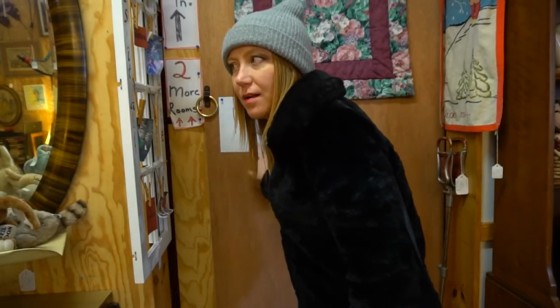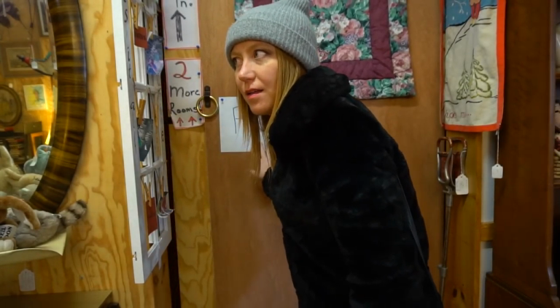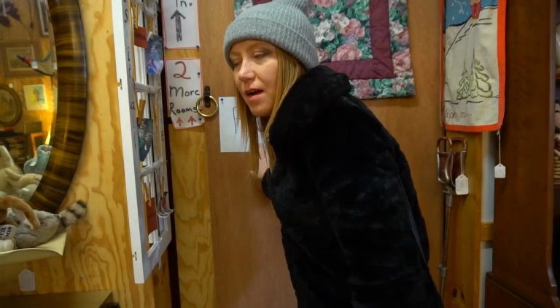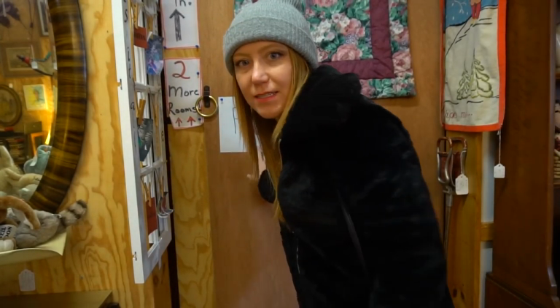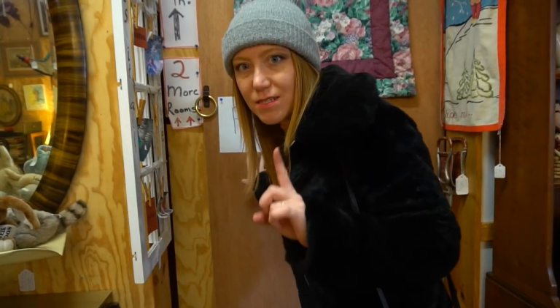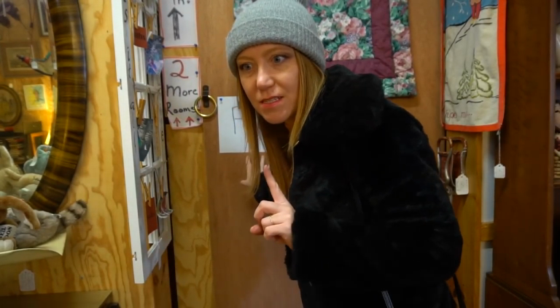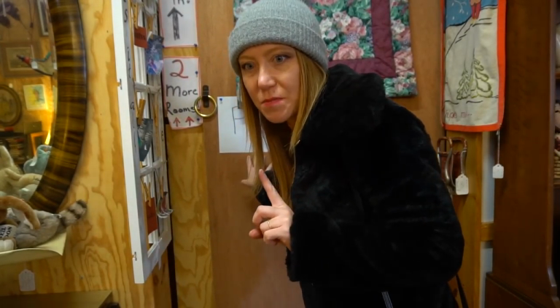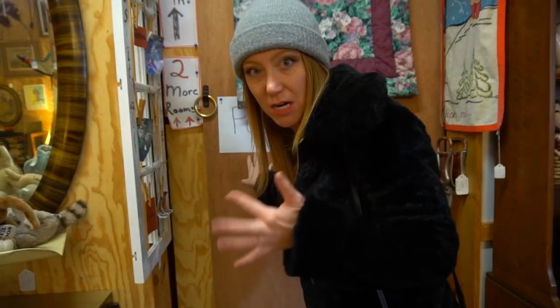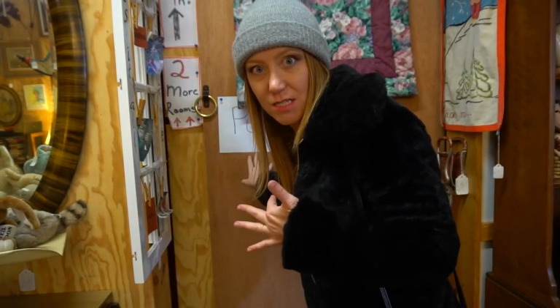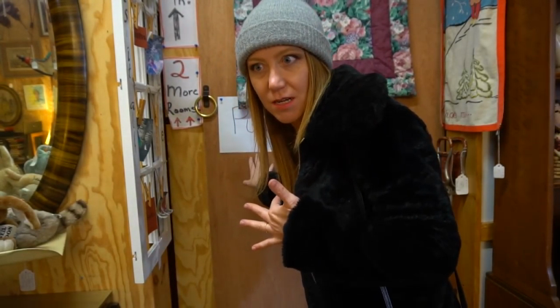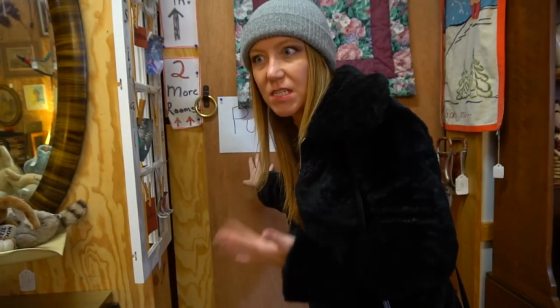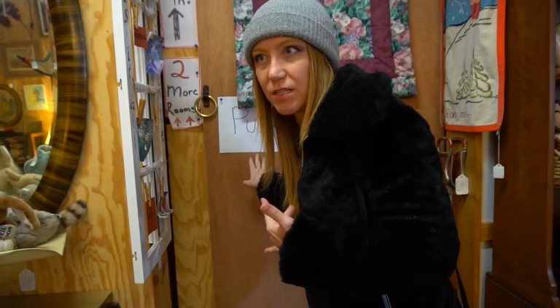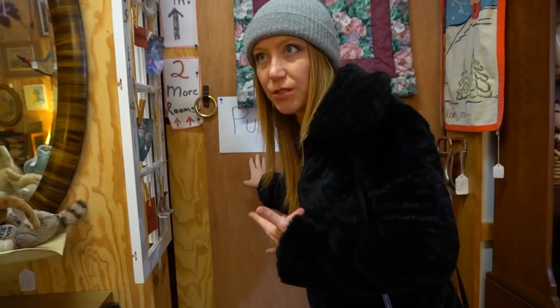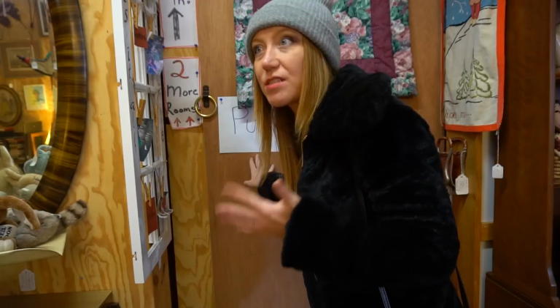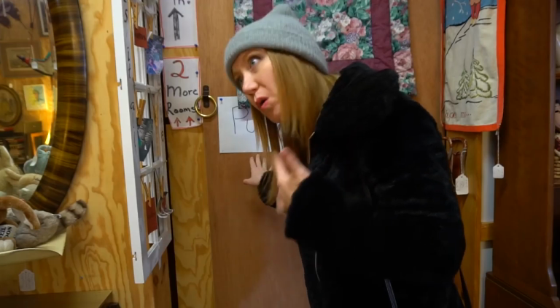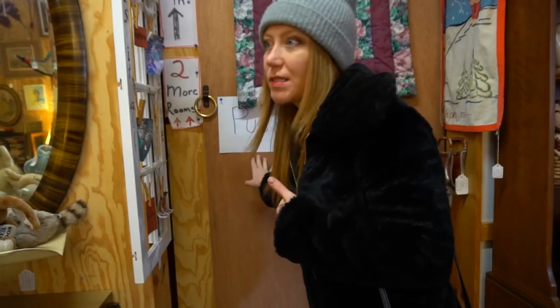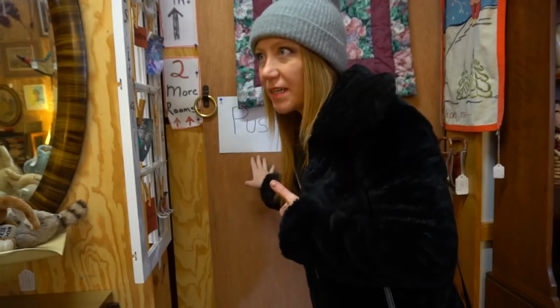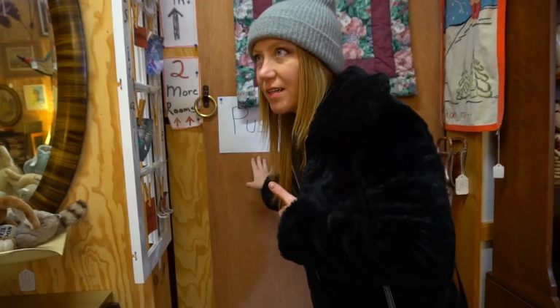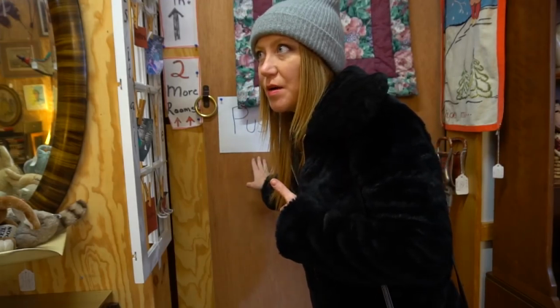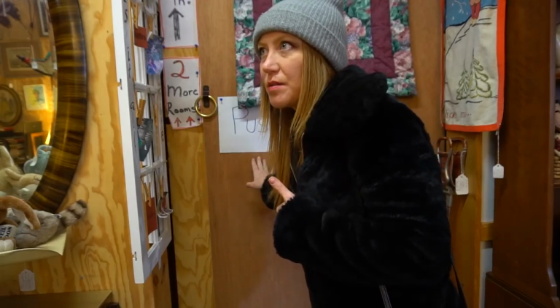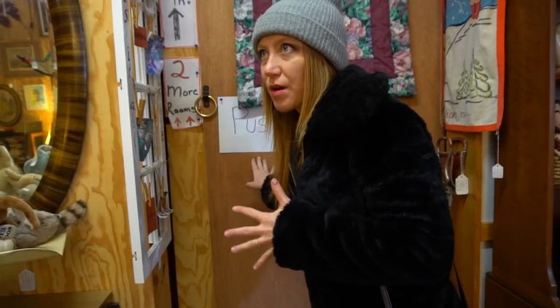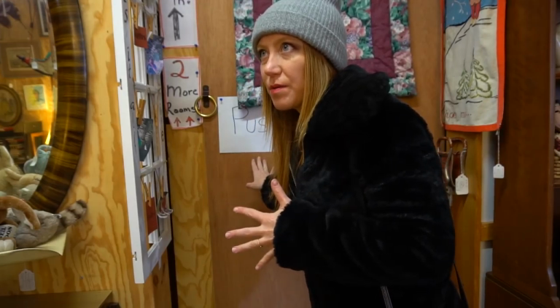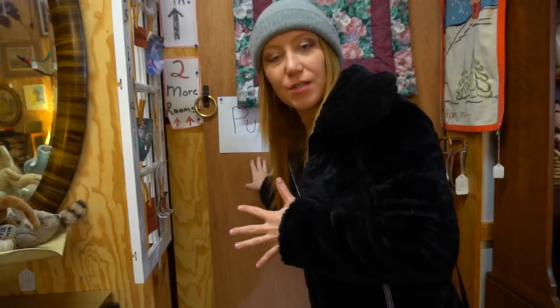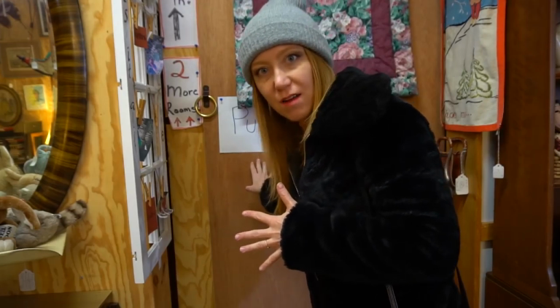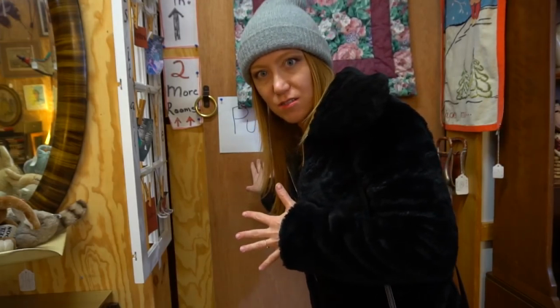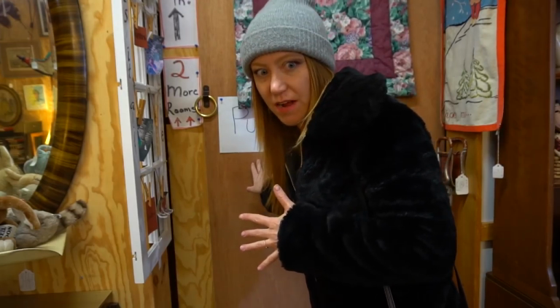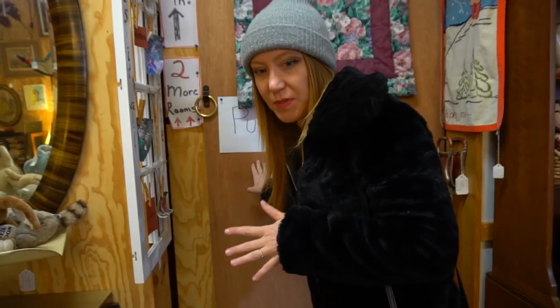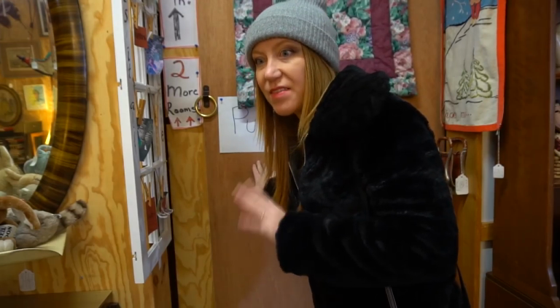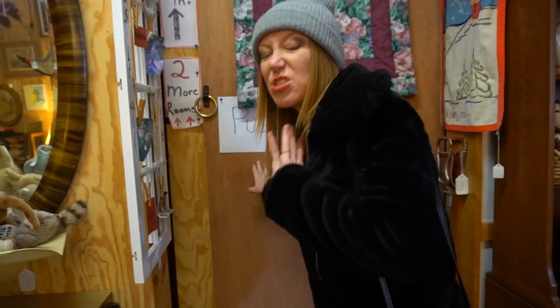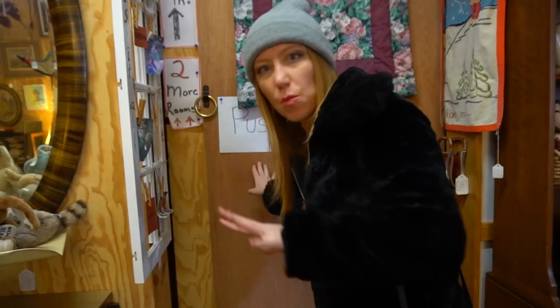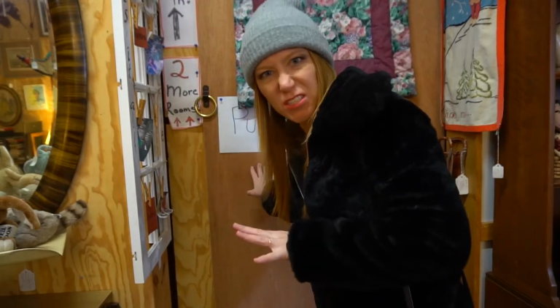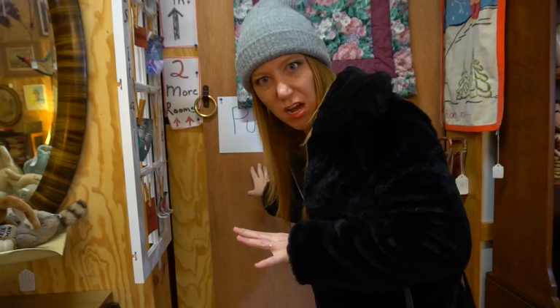Alright, so this is the part that I'm excited to show you. It's cold in here so I'm not sure how long I'll survive, but there's so much stuff.